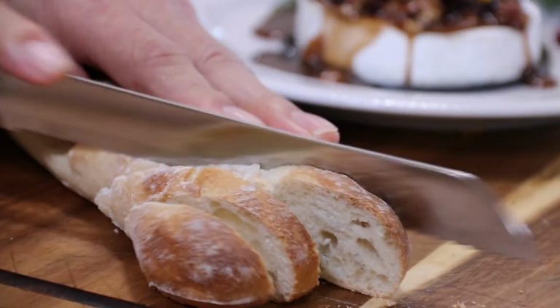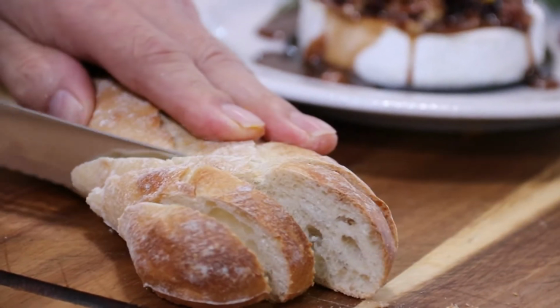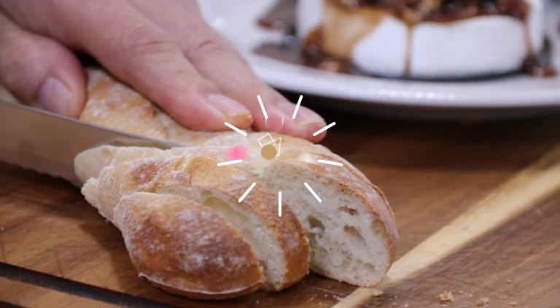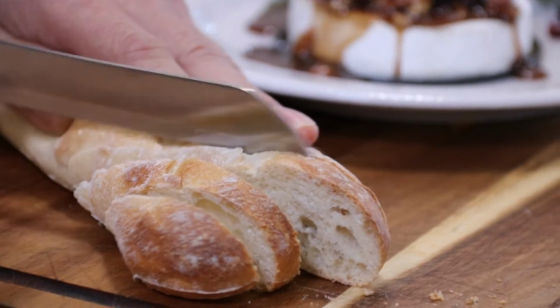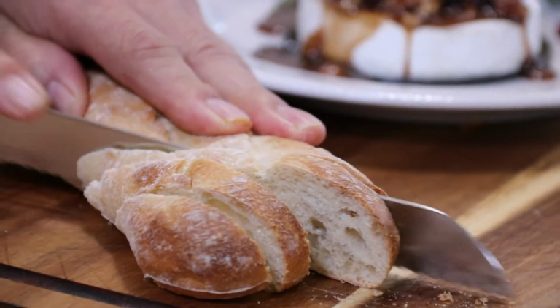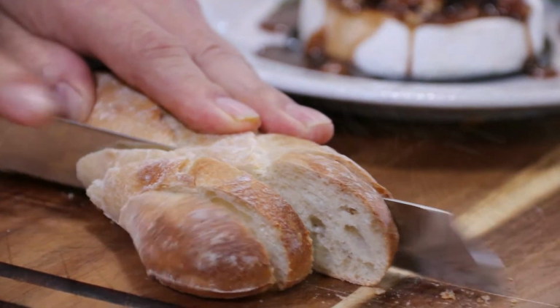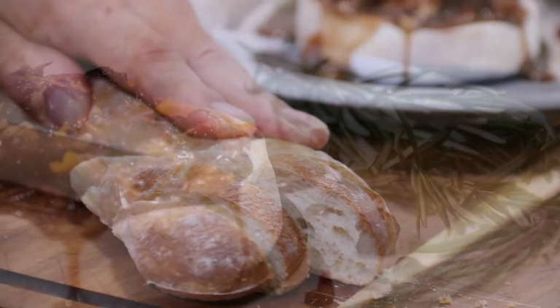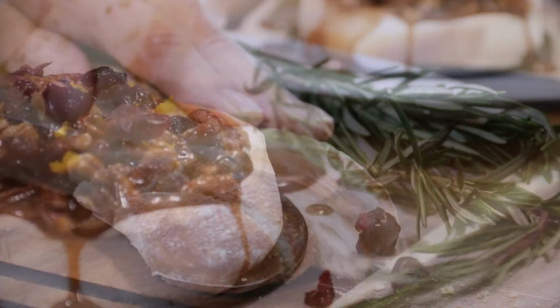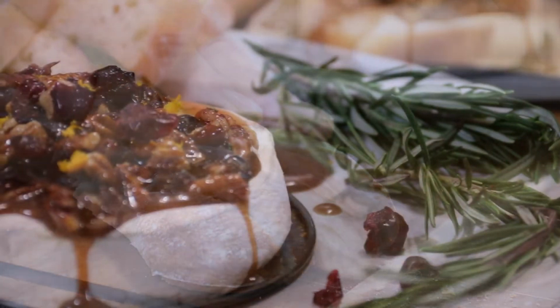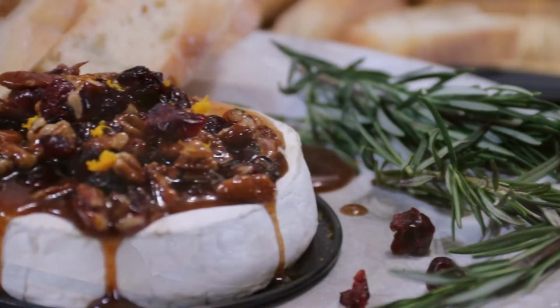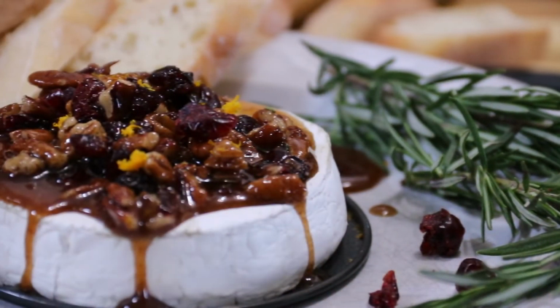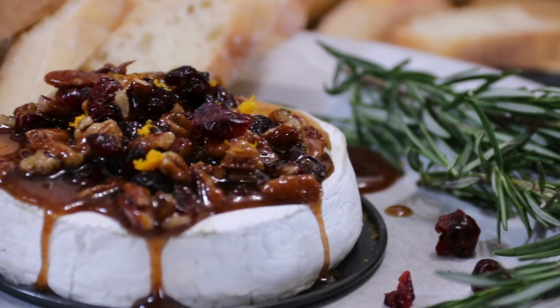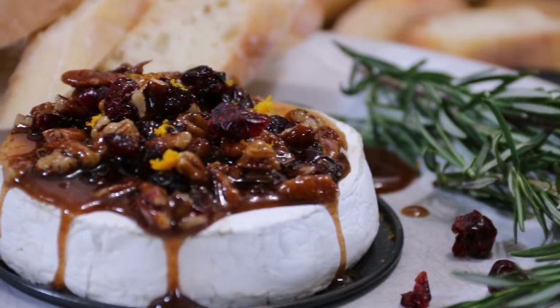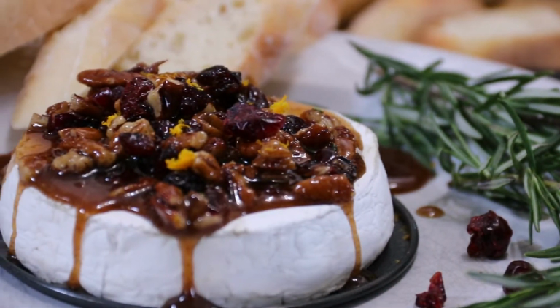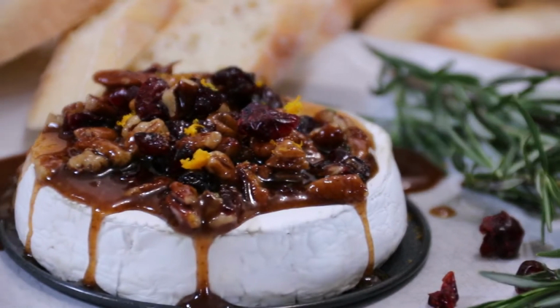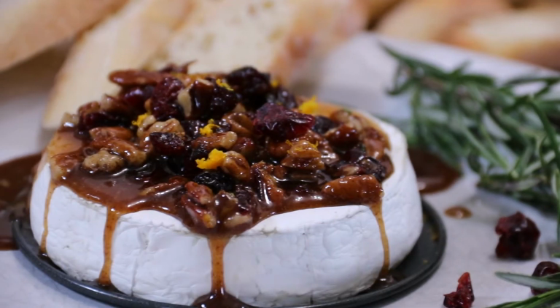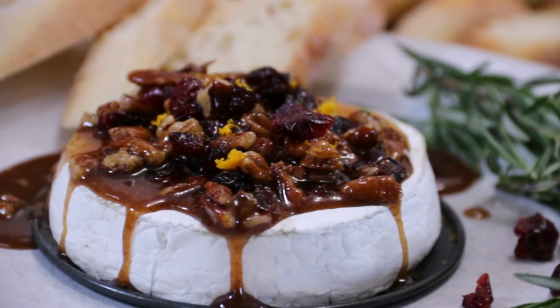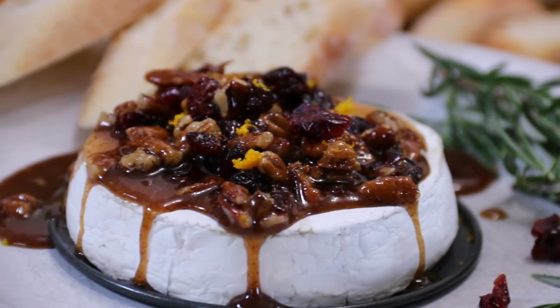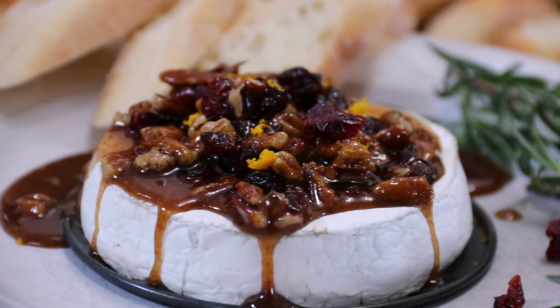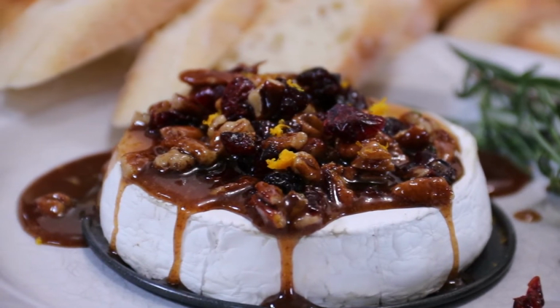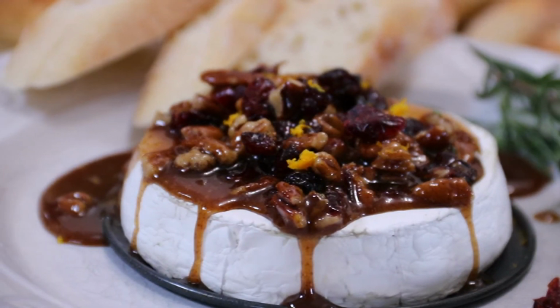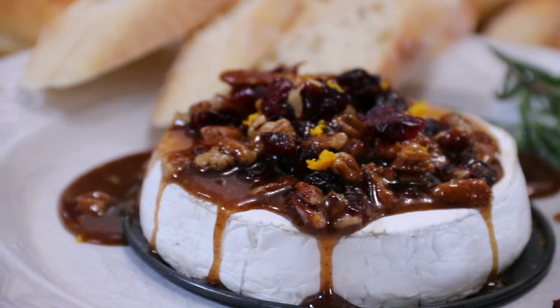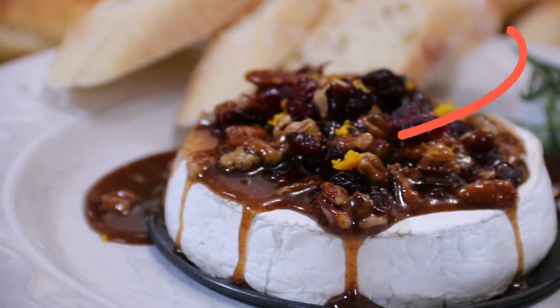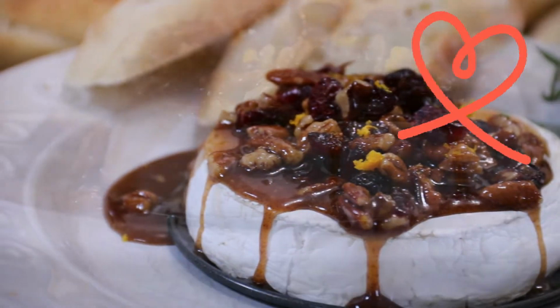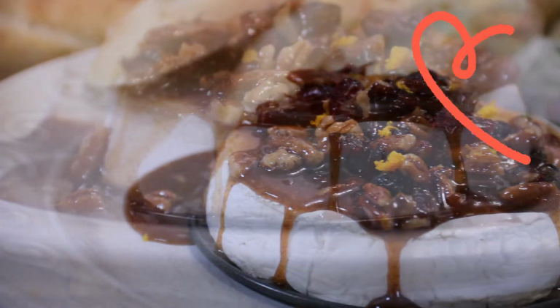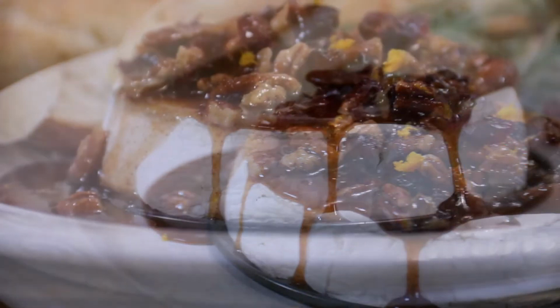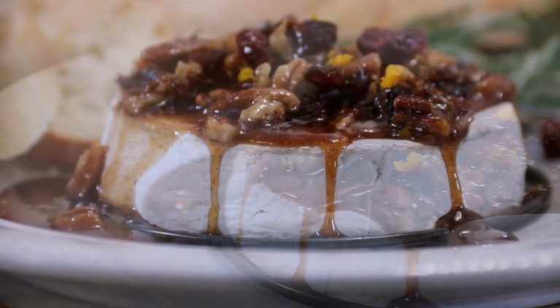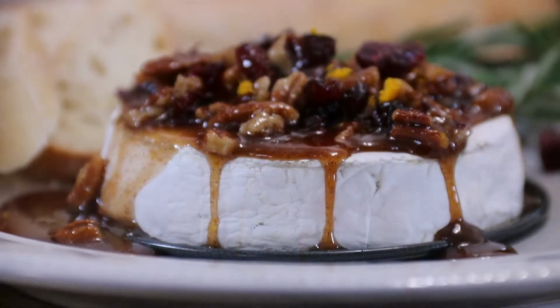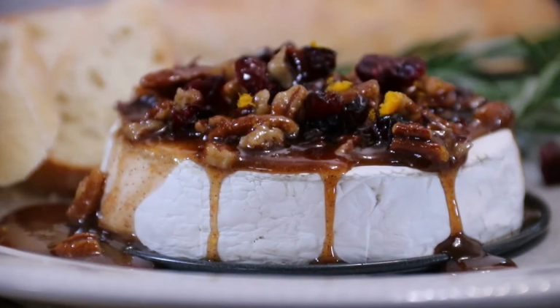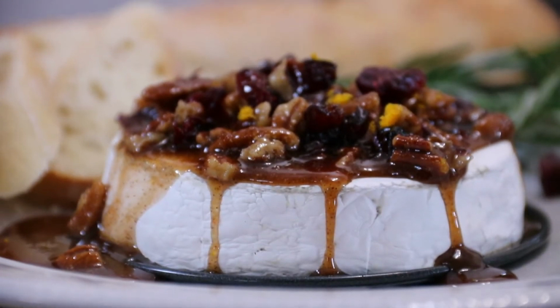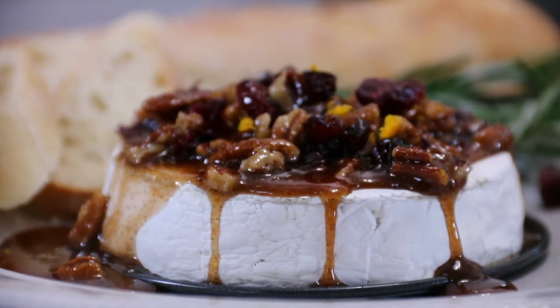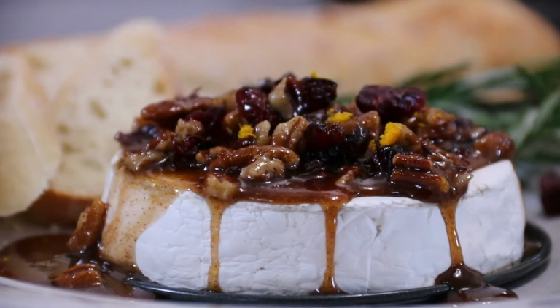This is perfect served up with a baguette. There you have it — our festive baked brie, perfect for the holidays, parties, any occasion. I can hardly wait to dig in!